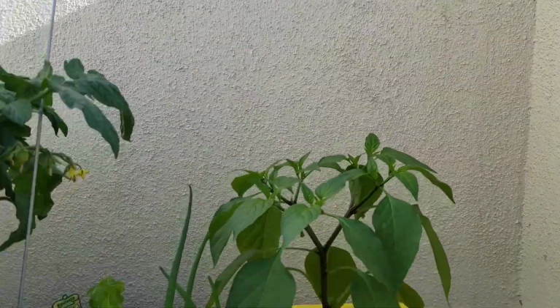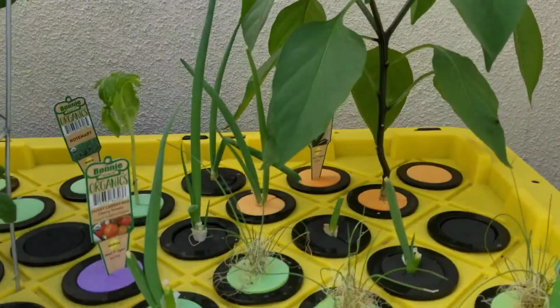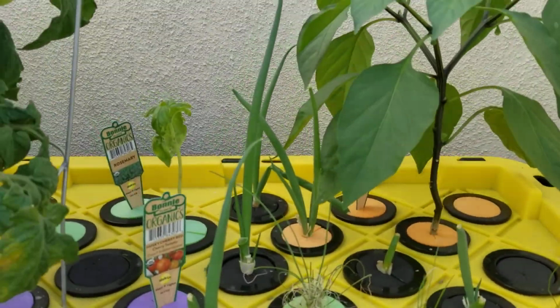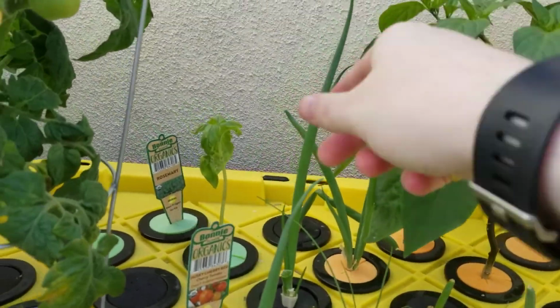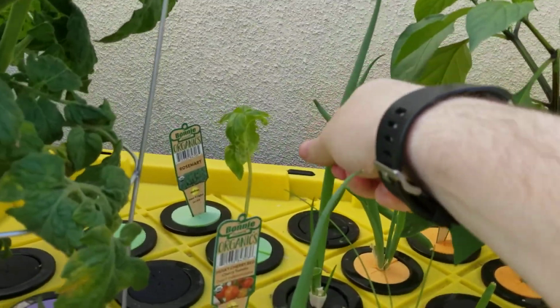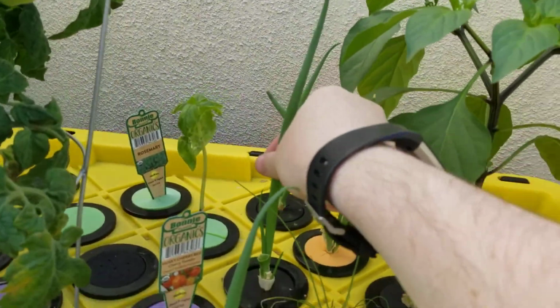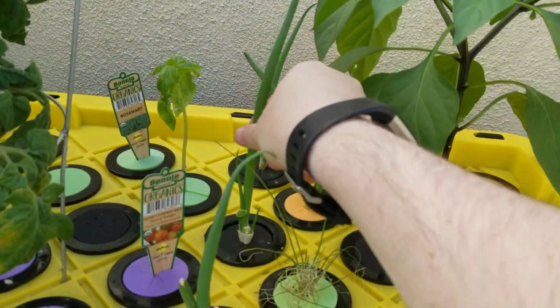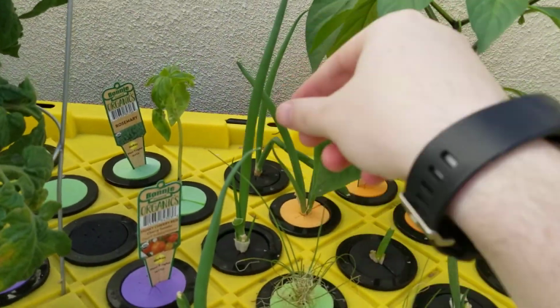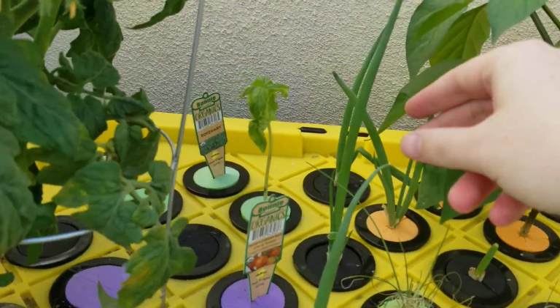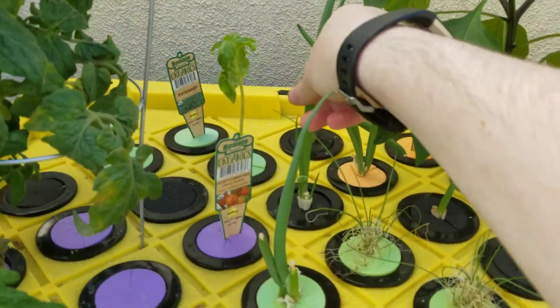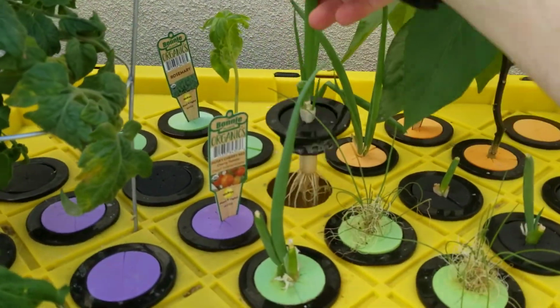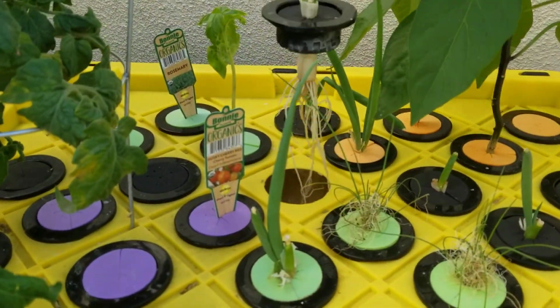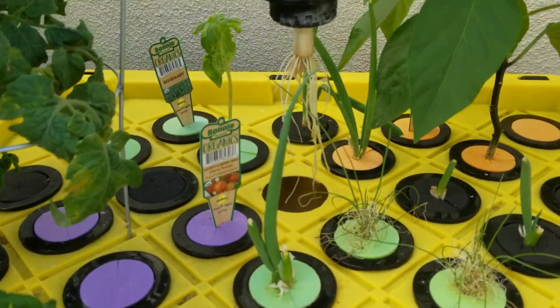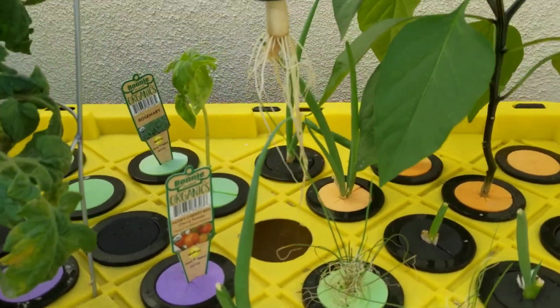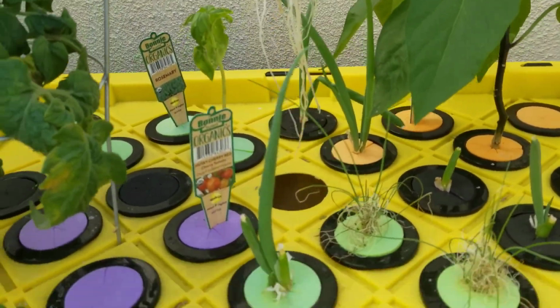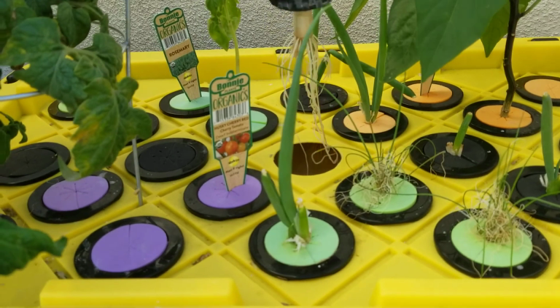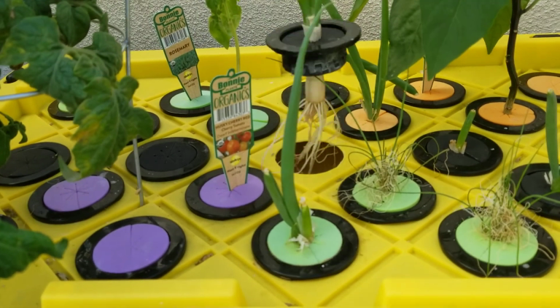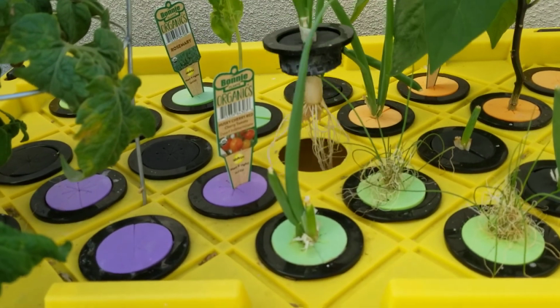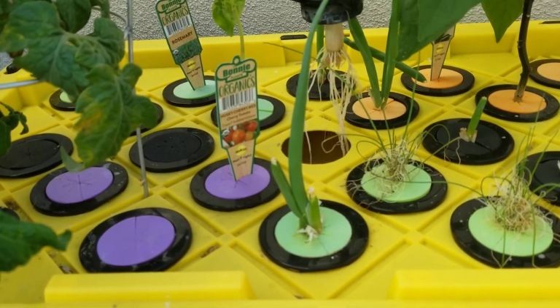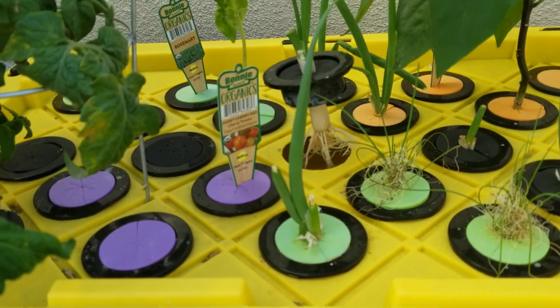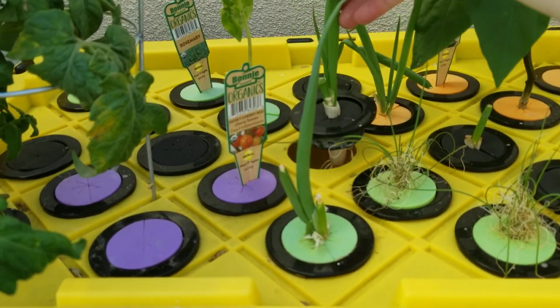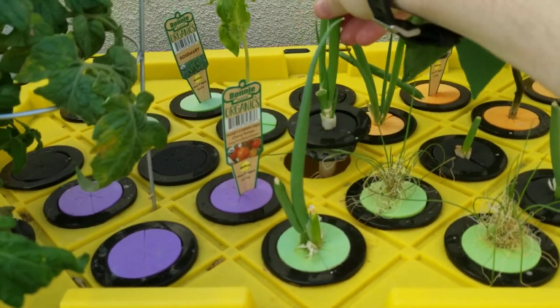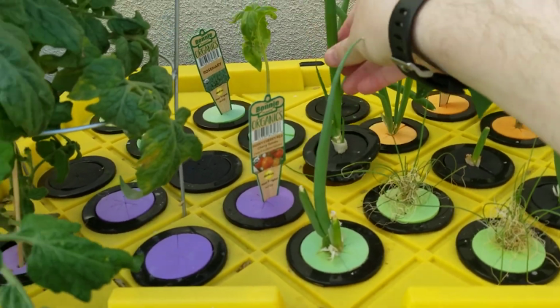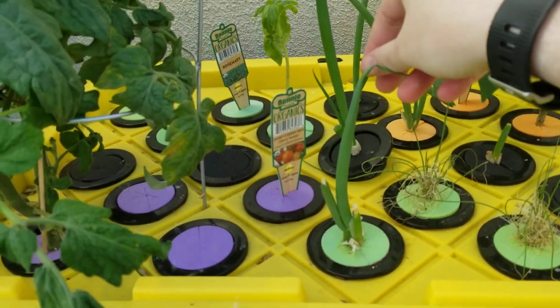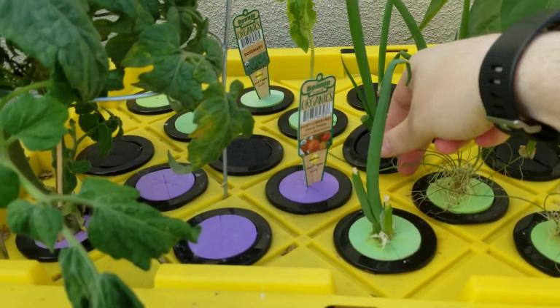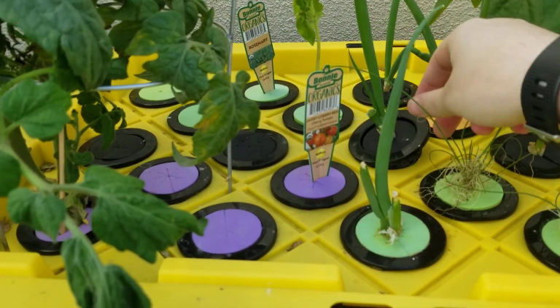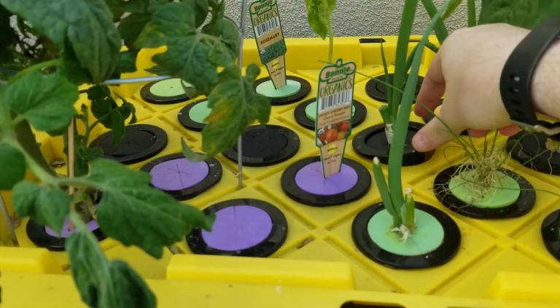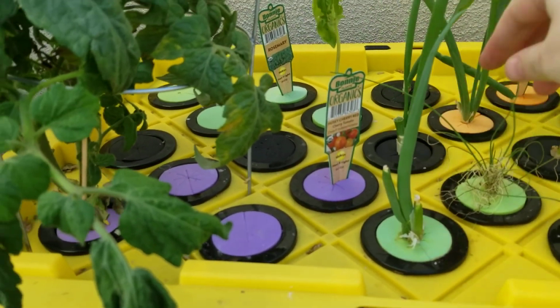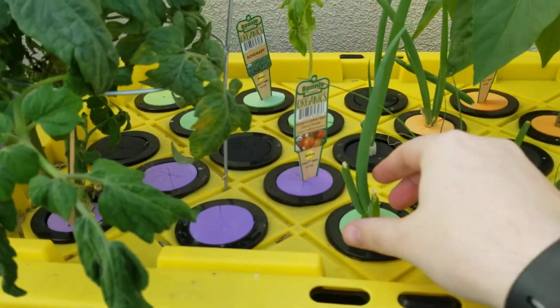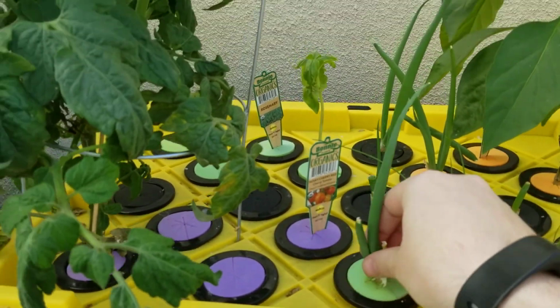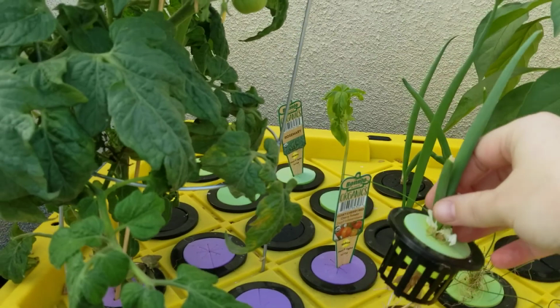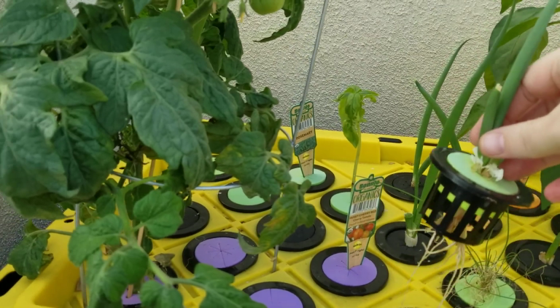Look at these green onions — look how tall this got. It takes no time. Look how many roots they have. I'm gonna eat green onions all the time now. These are just from the grocery store.